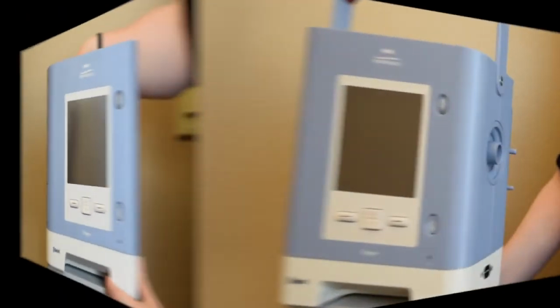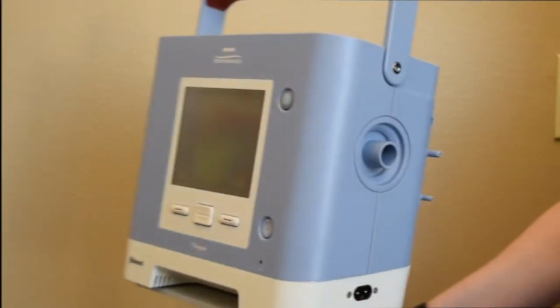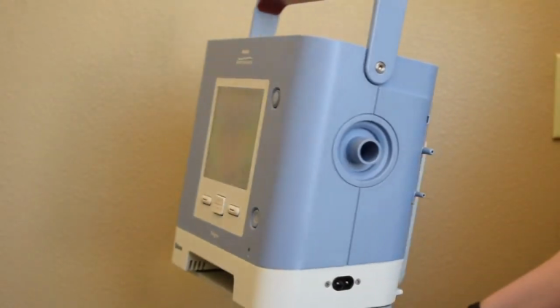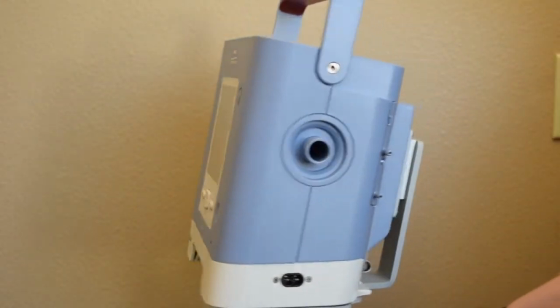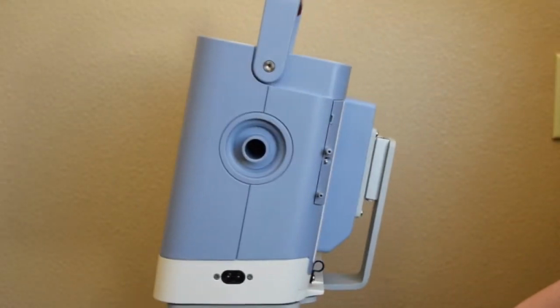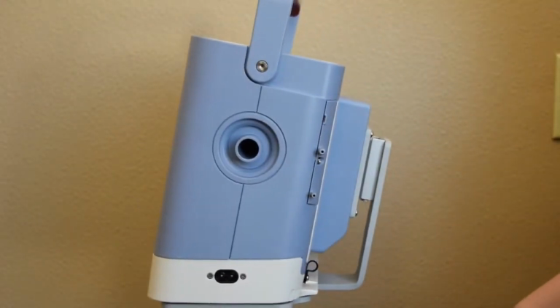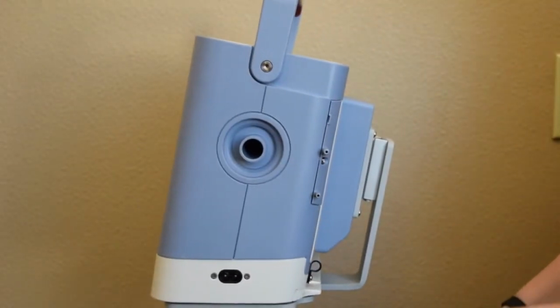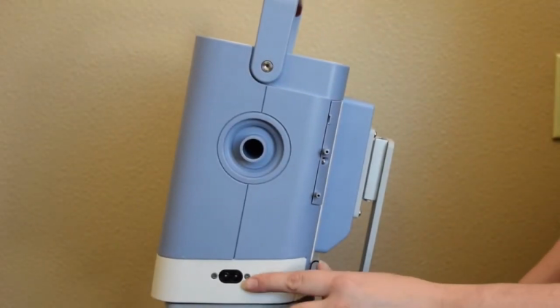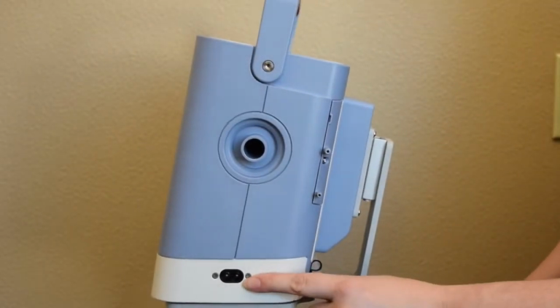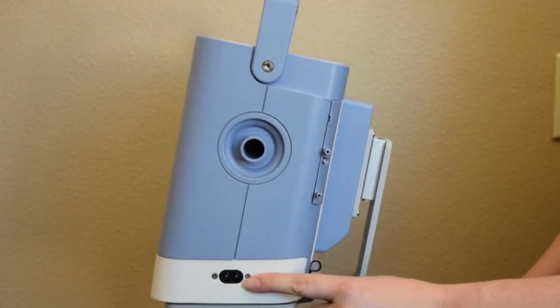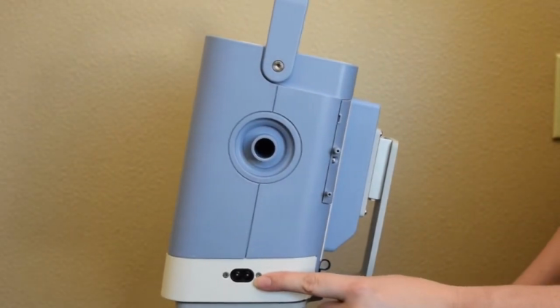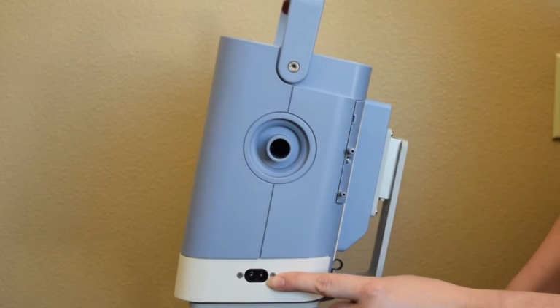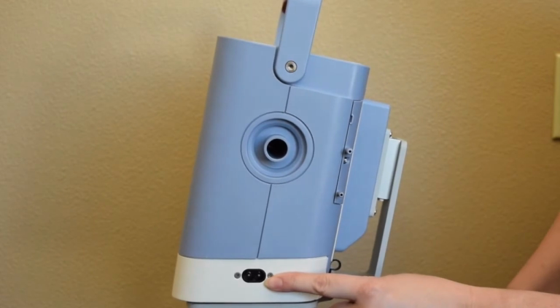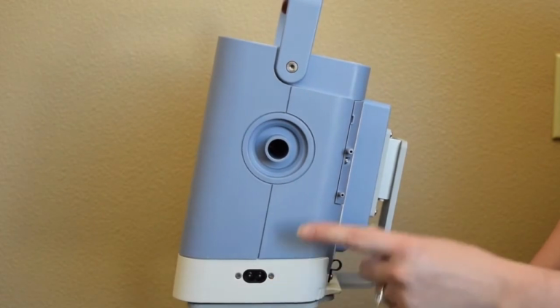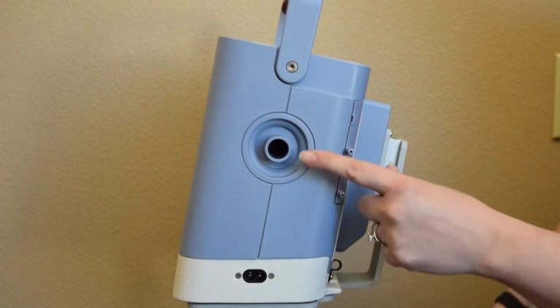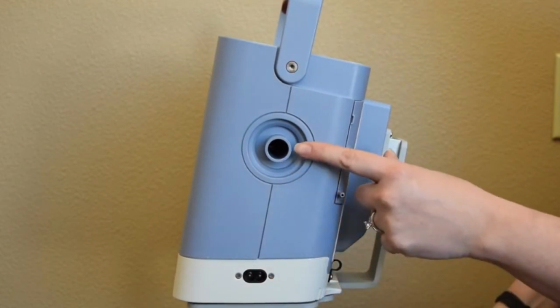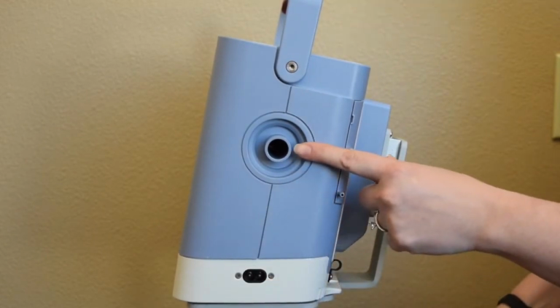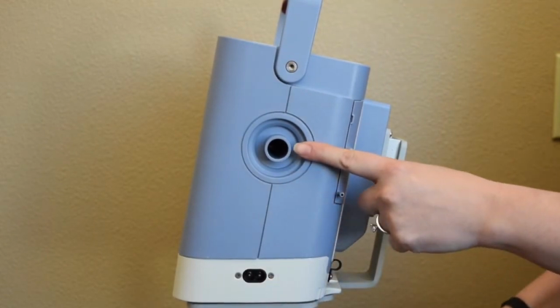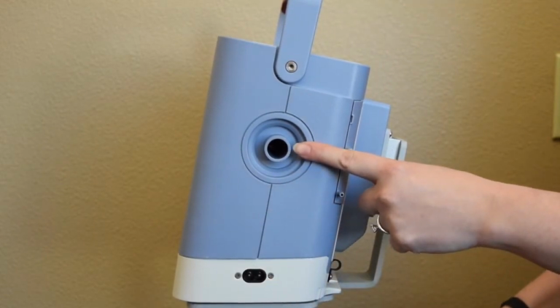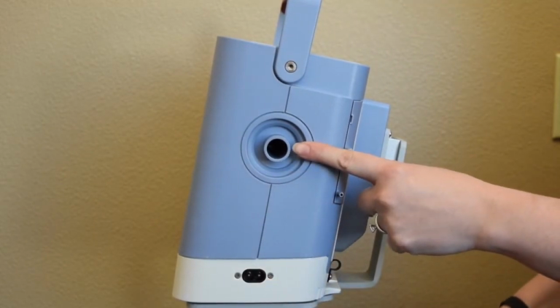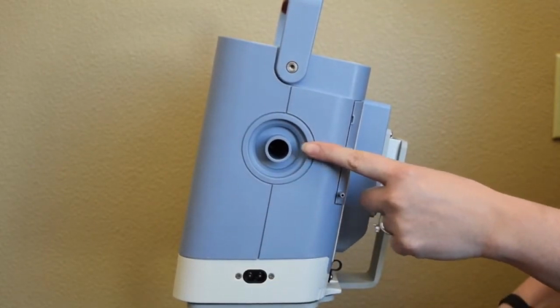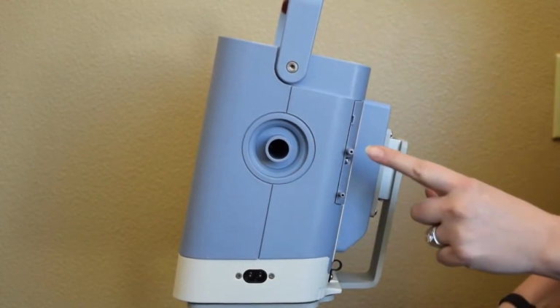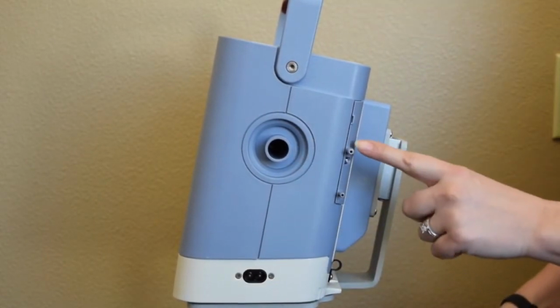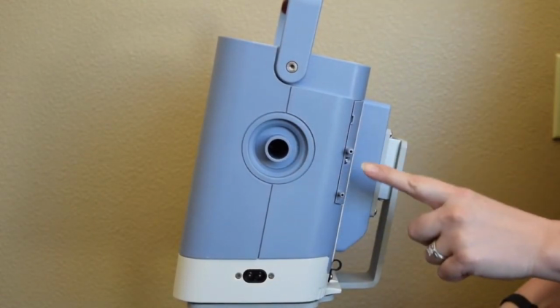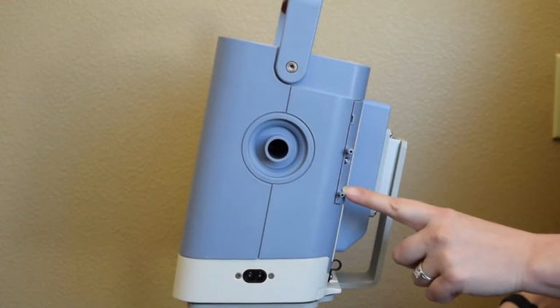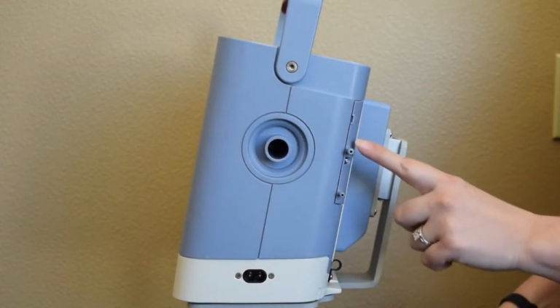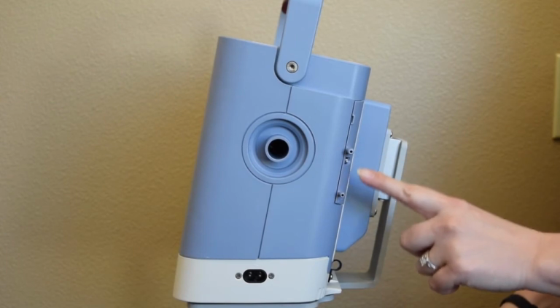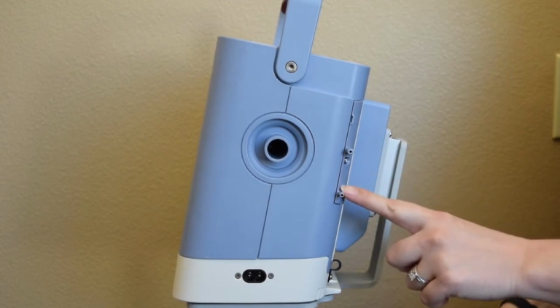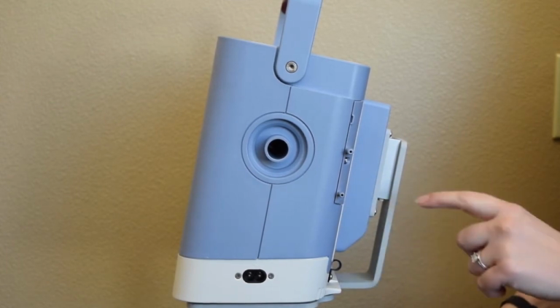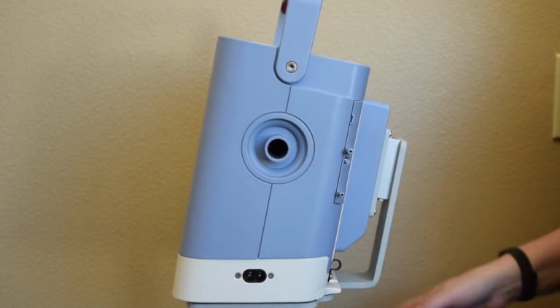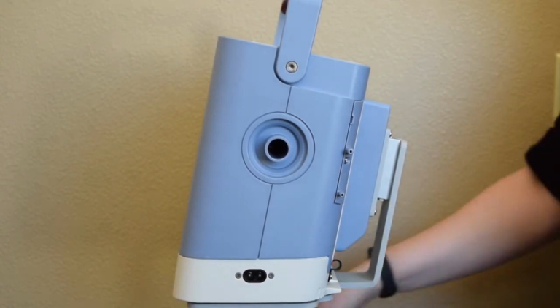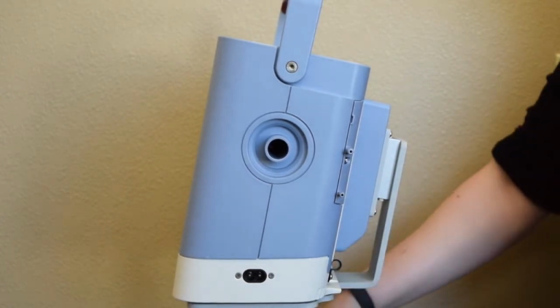For the side panel, we have our AC power cord inlet, our breathing circuit connection, and then our pressure line and exhalation valve lines for your active circuit port.